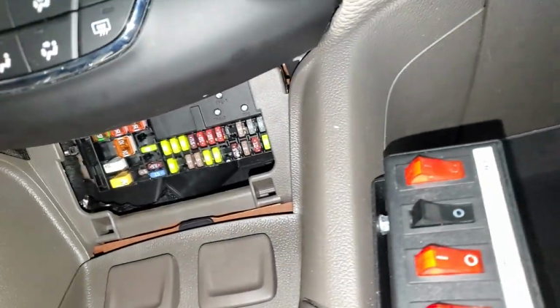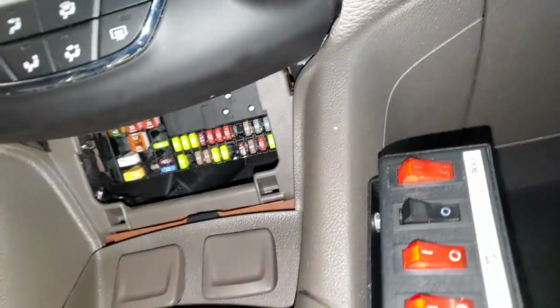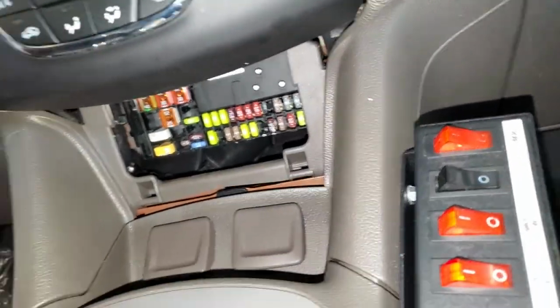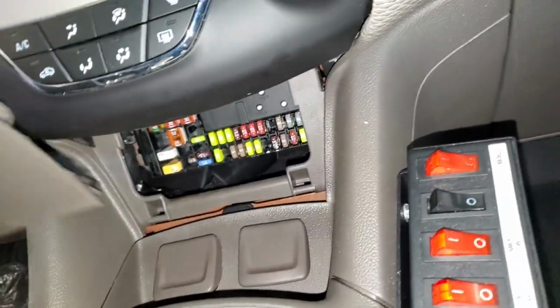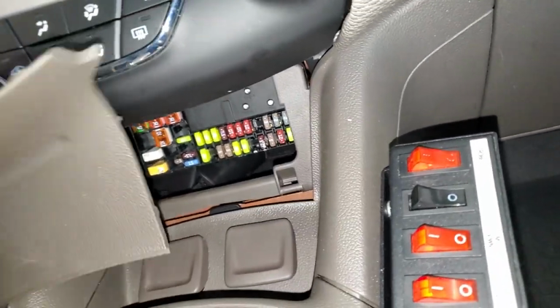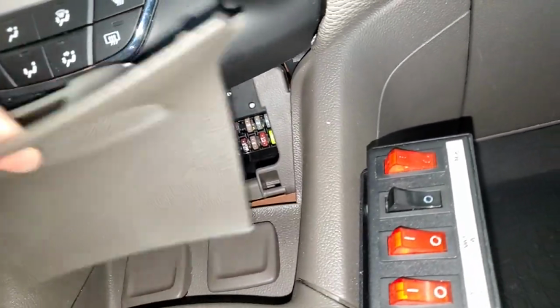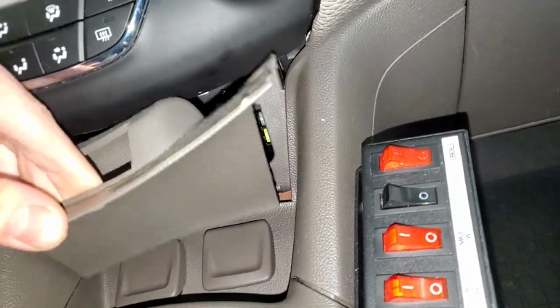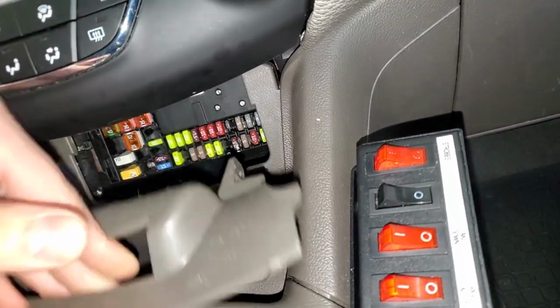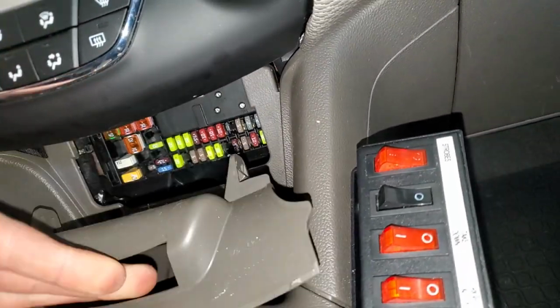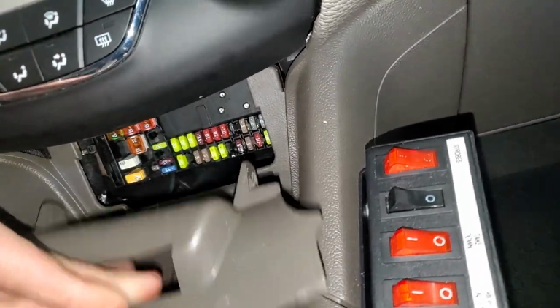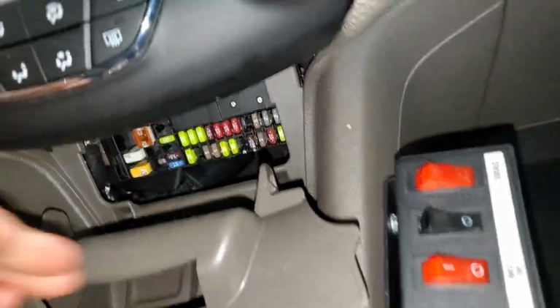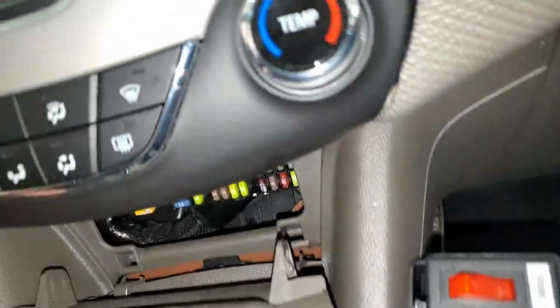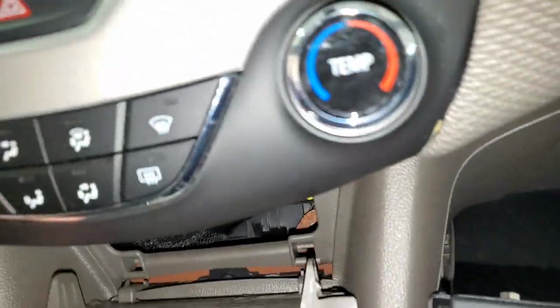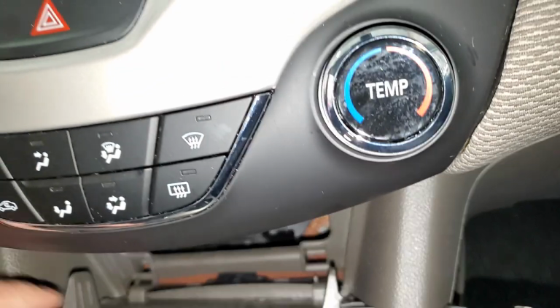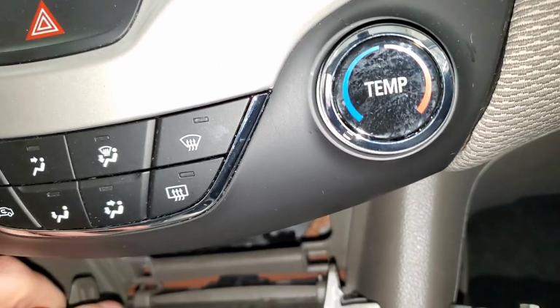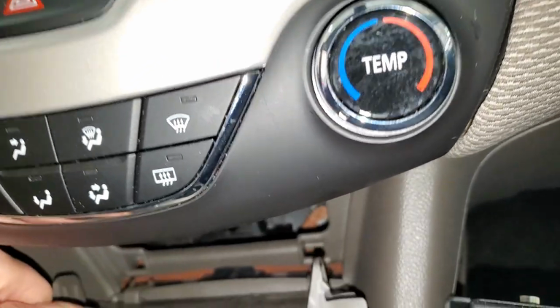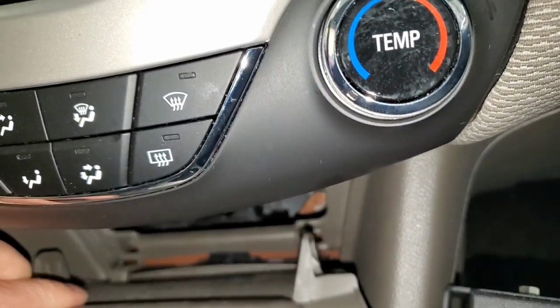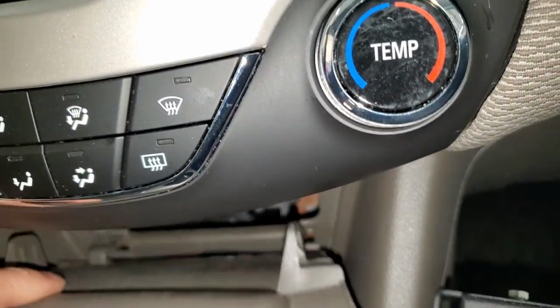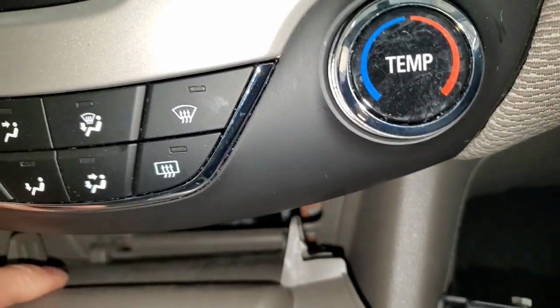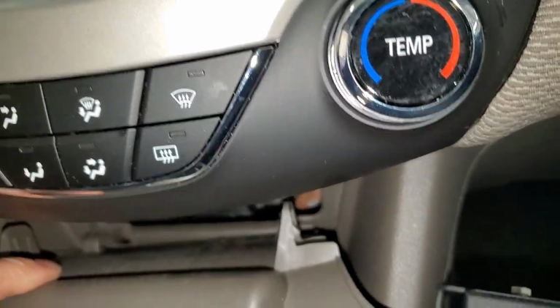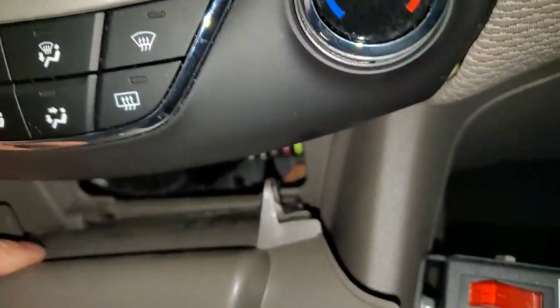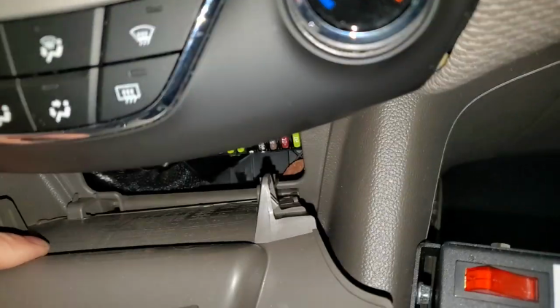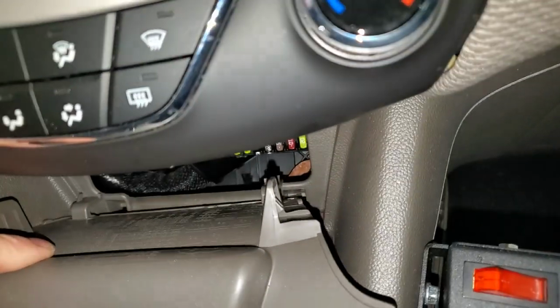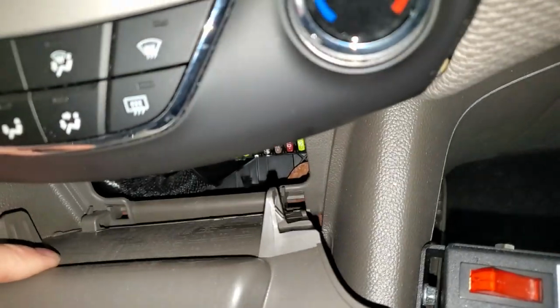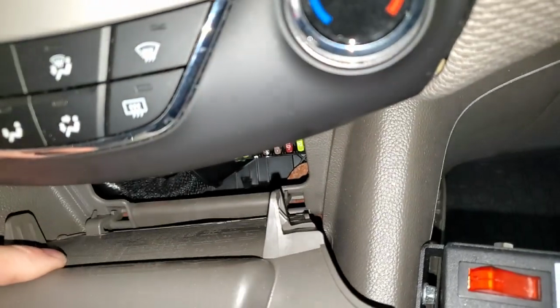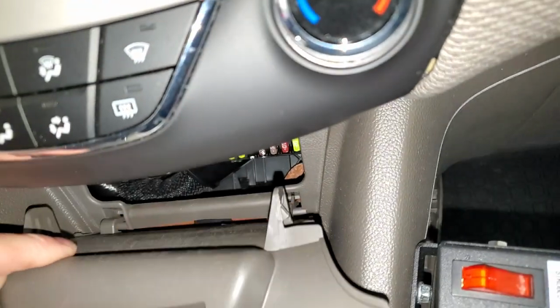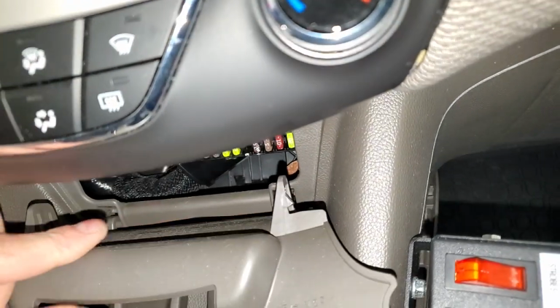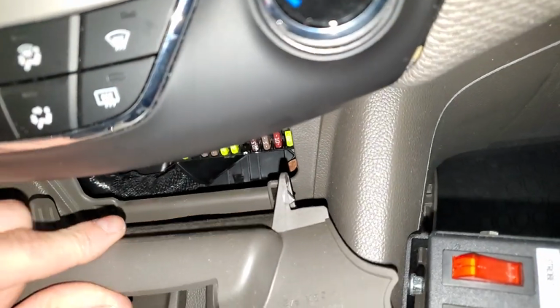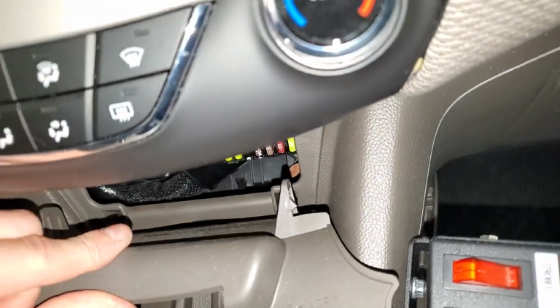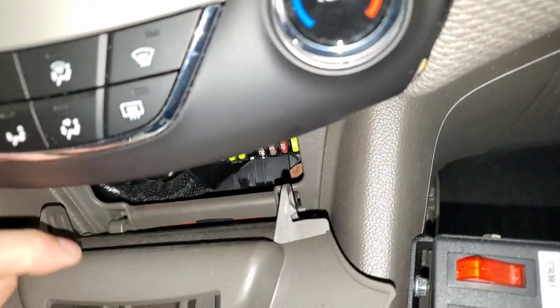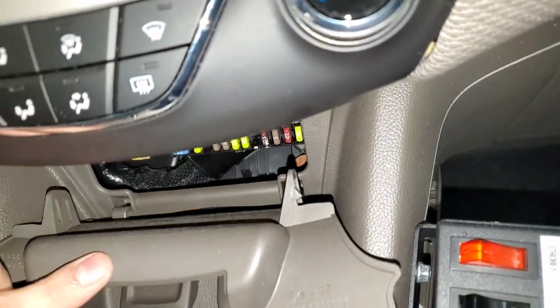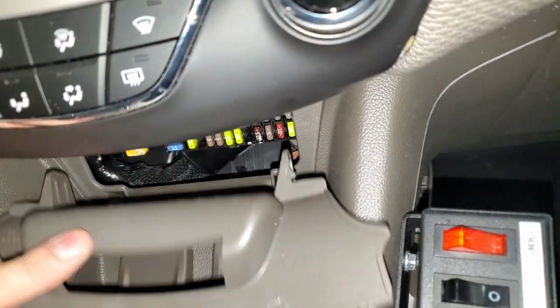When you're done checking the fuses here, you just pop this cover back on like so — slide it on at the bottom and then pivot it upward.